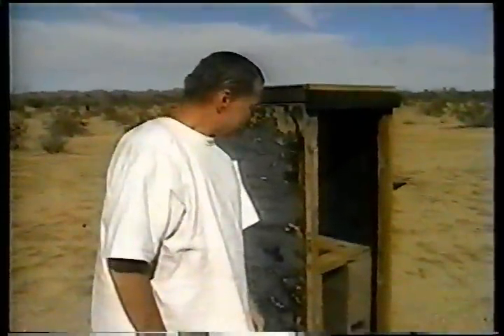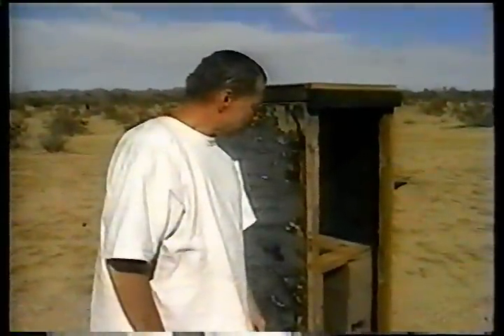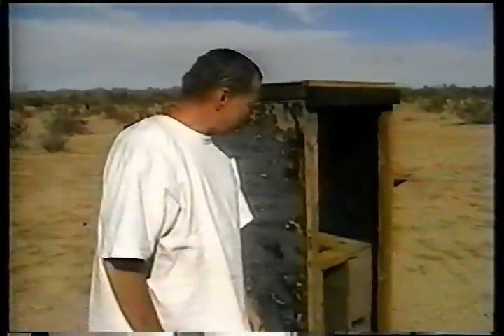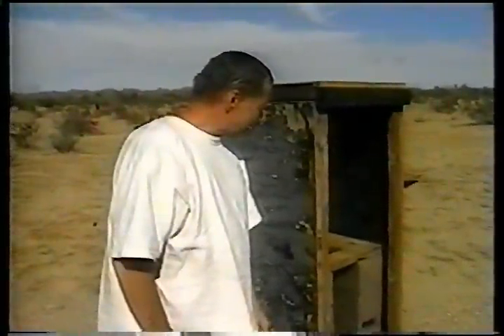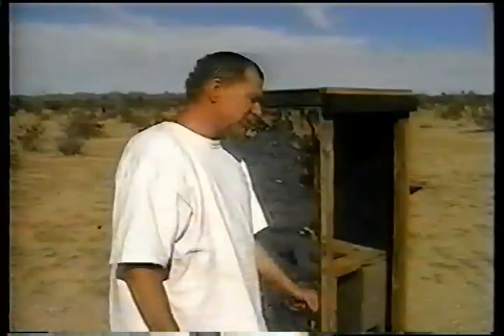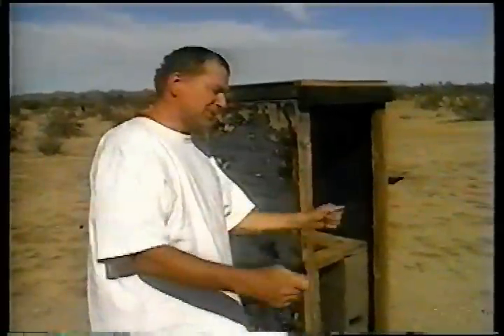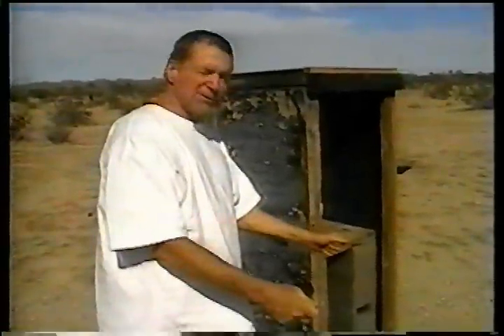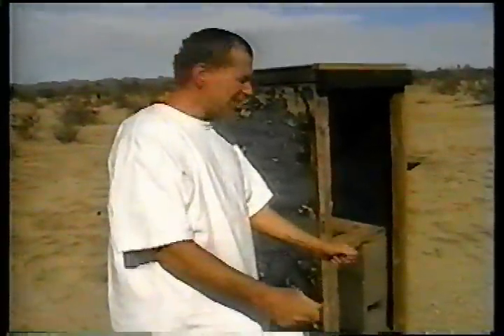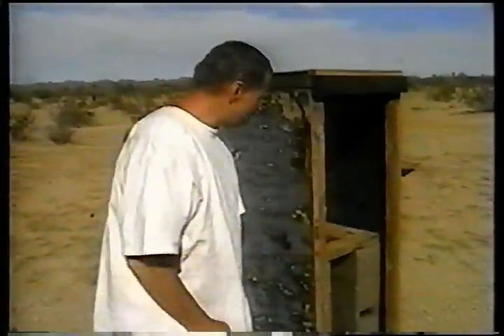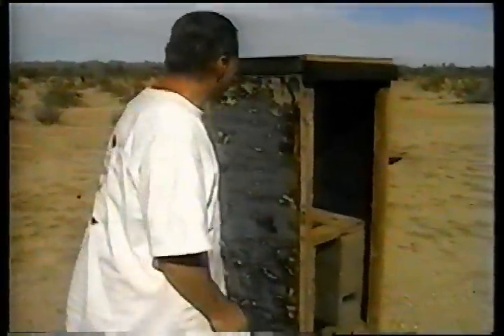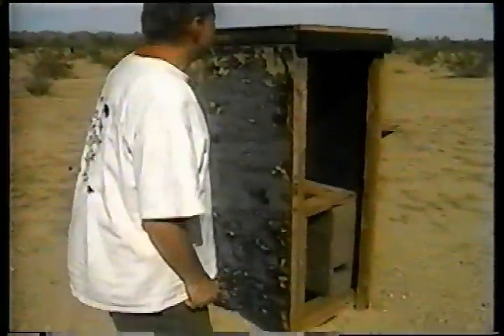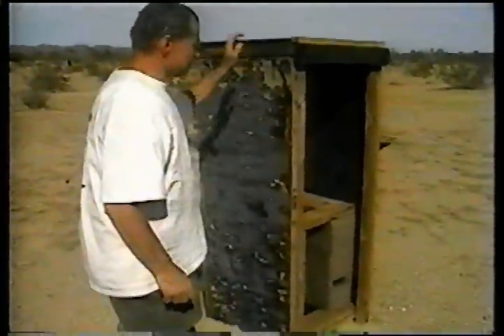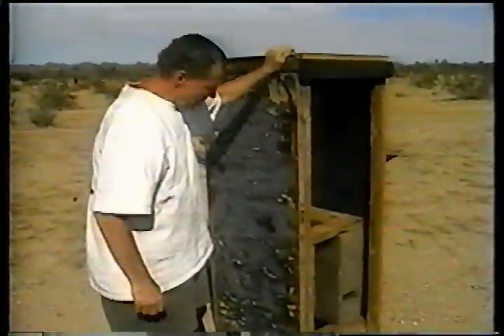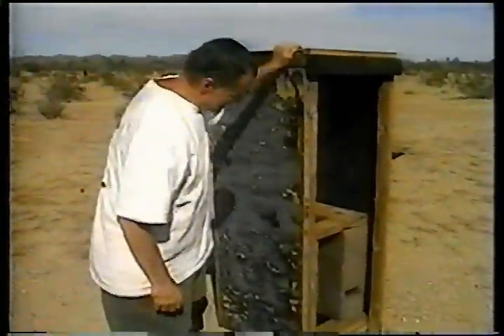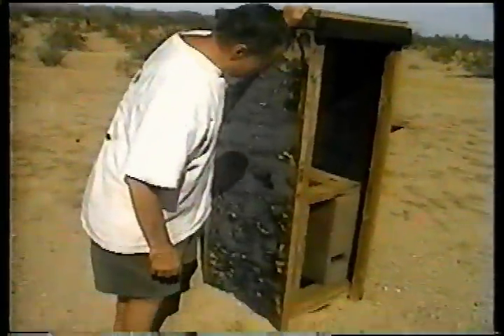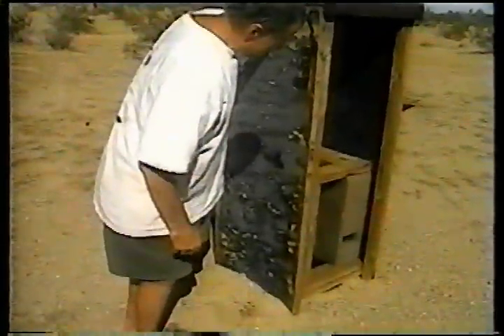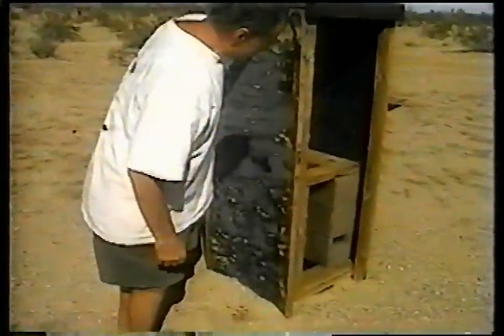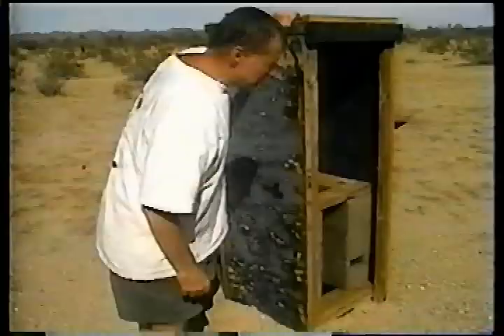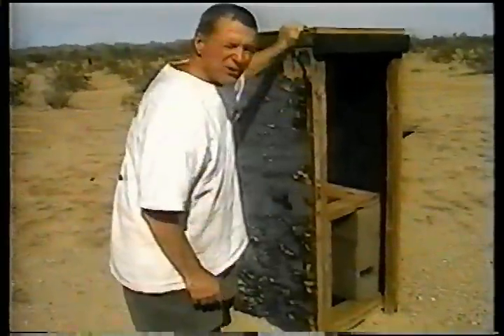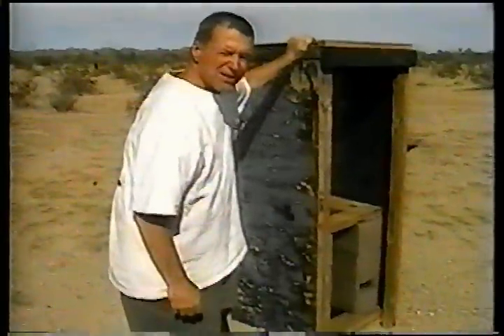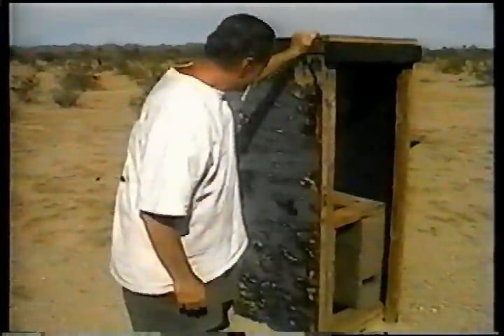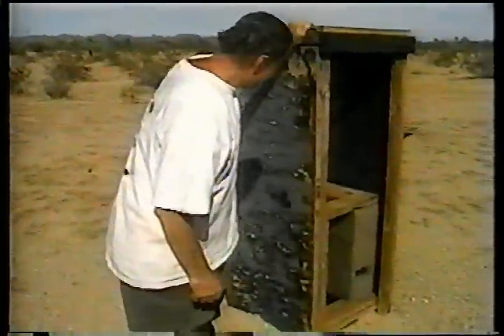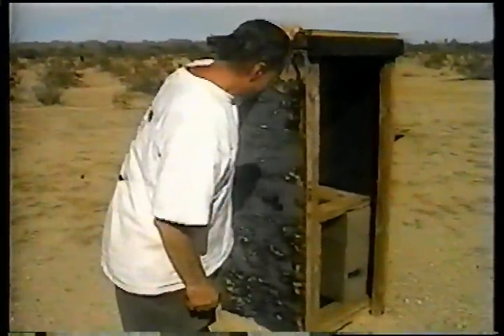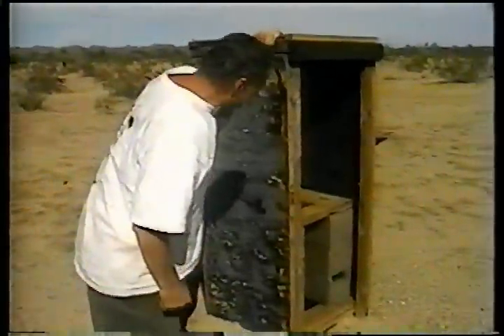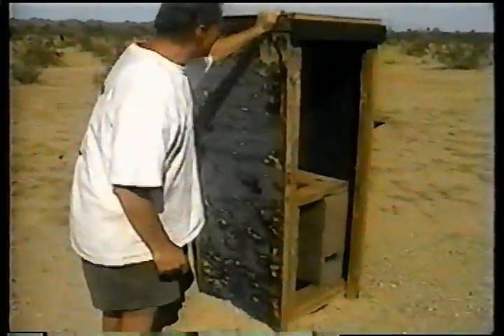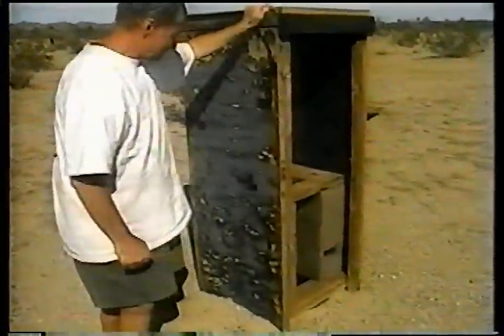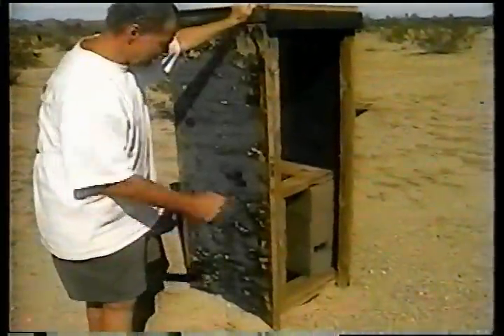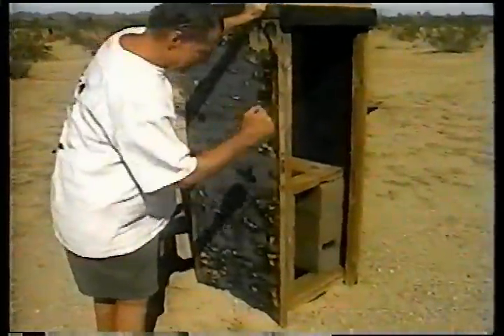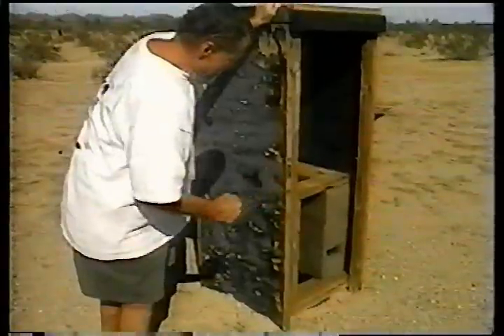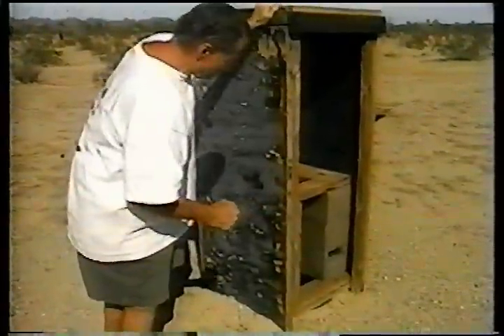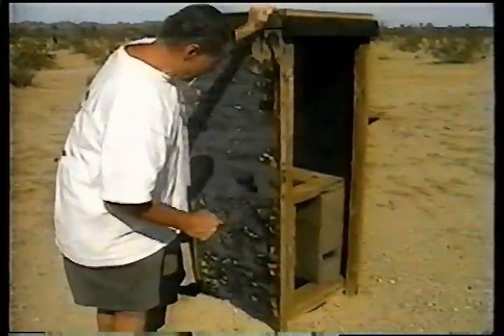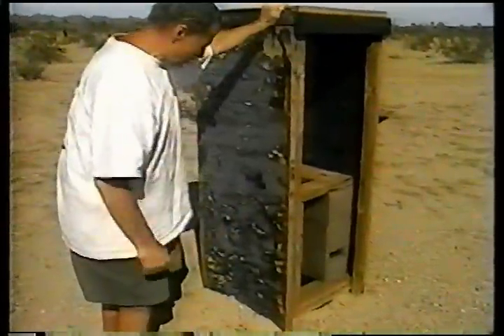It took about an hour to dig the hole, put the 55-gallon drum in, and then just knock this together in about two hours. Drag it over and stake it so it won't blow over.